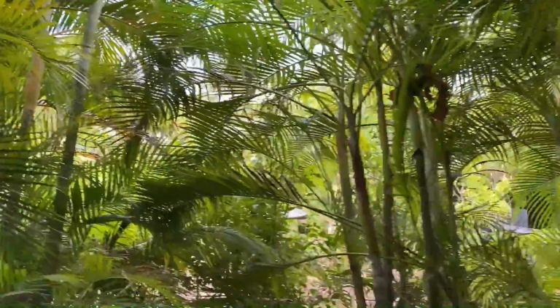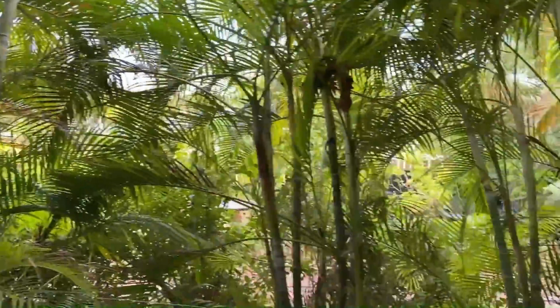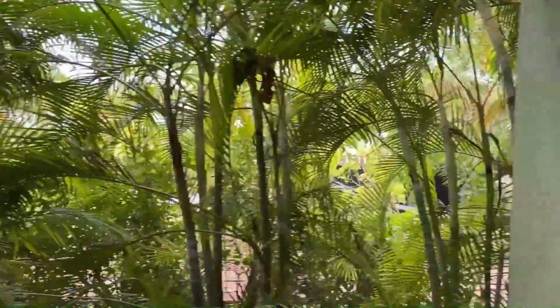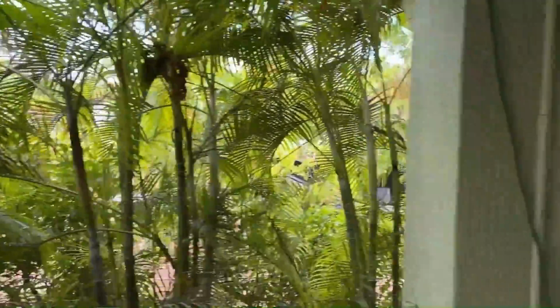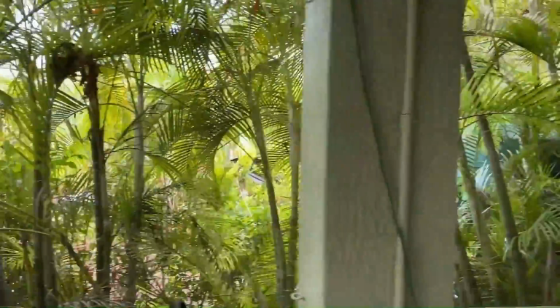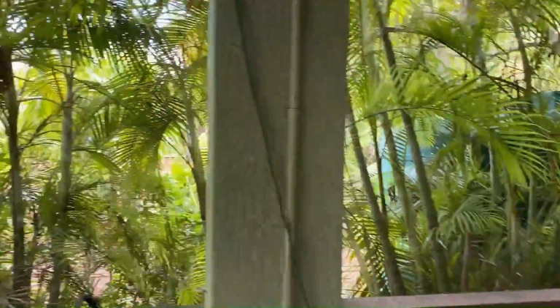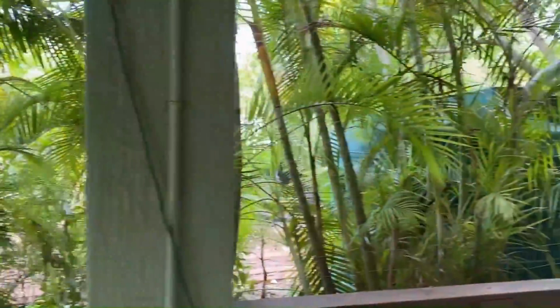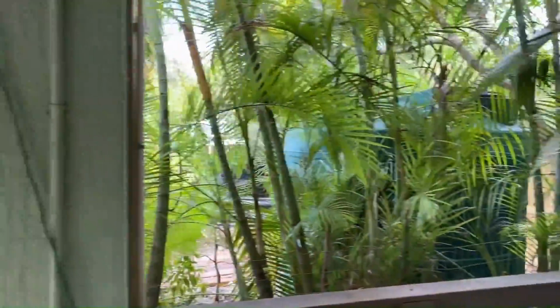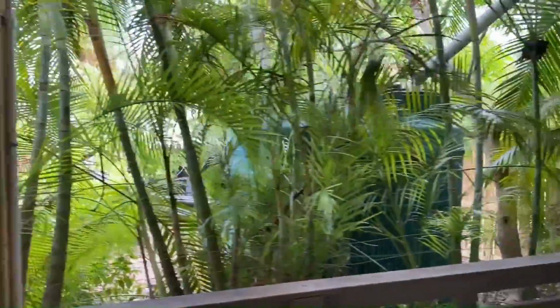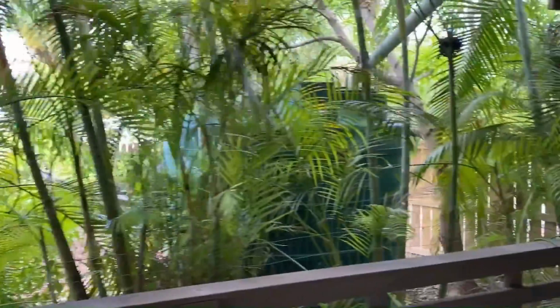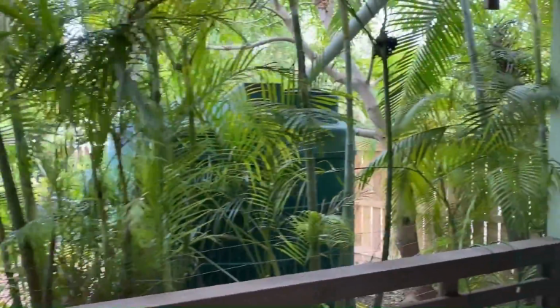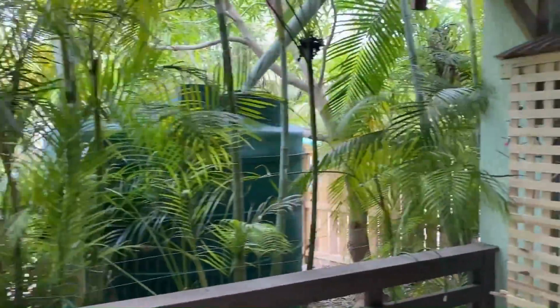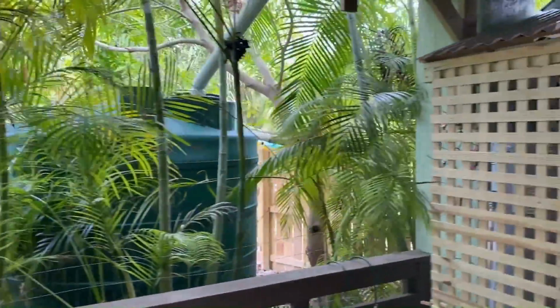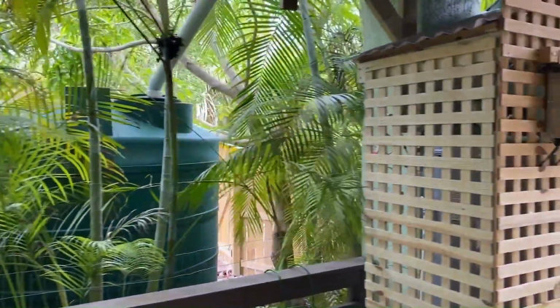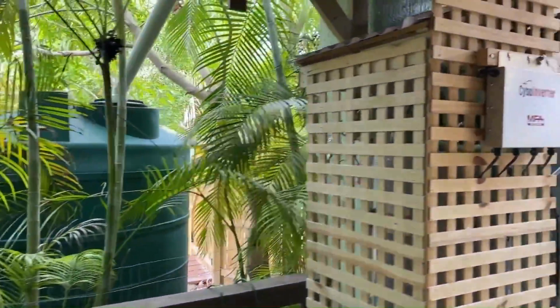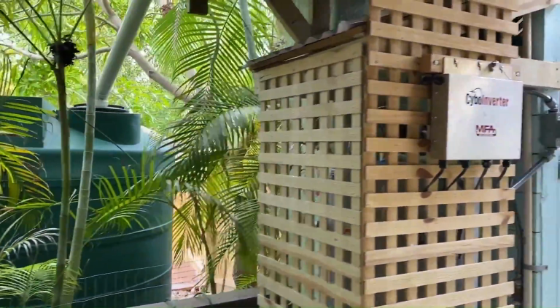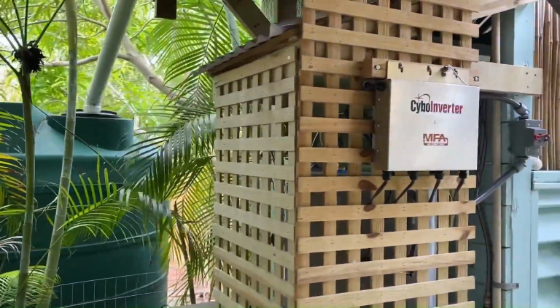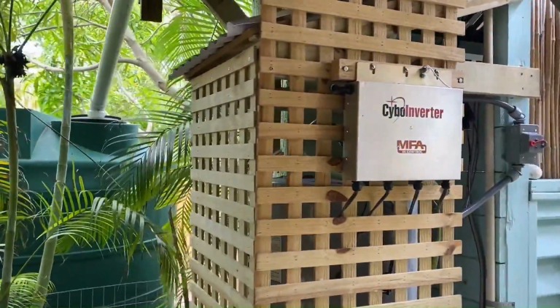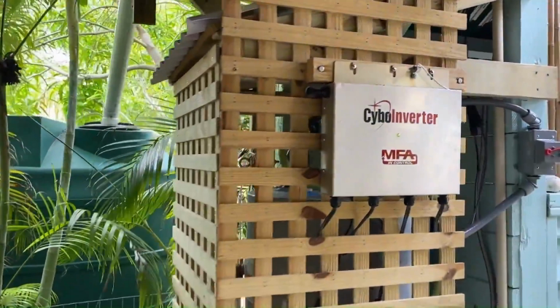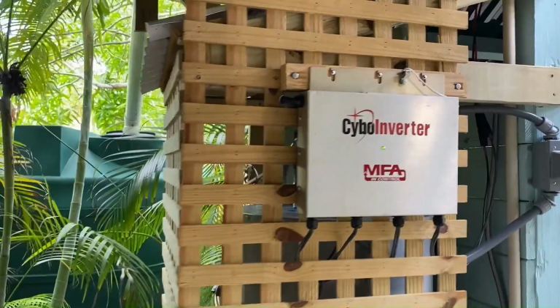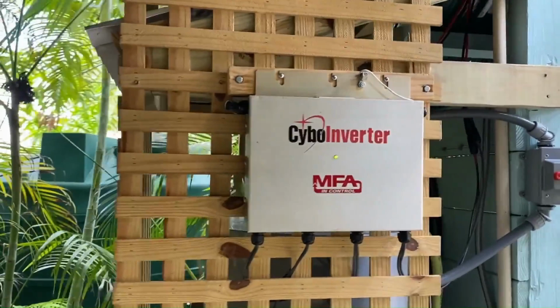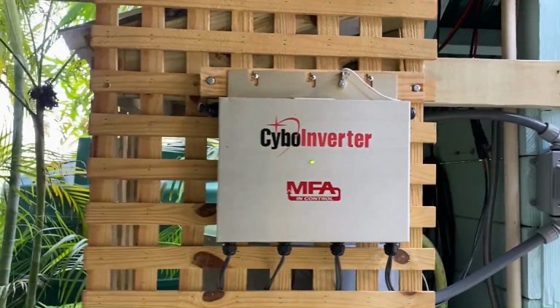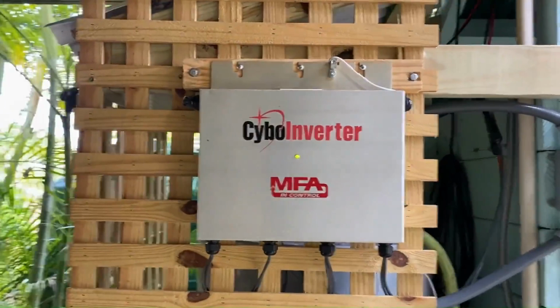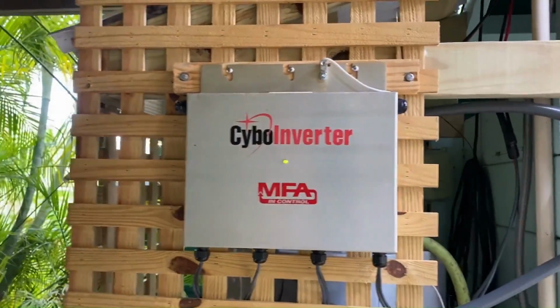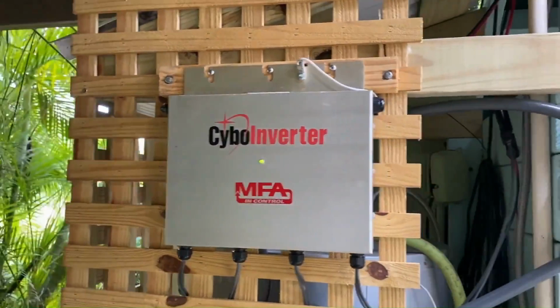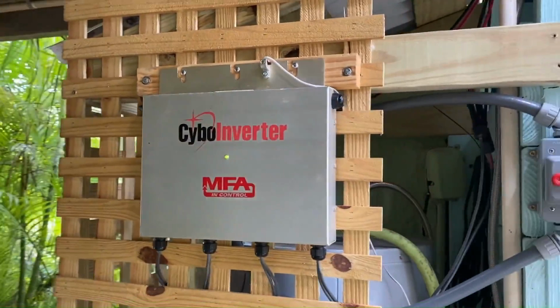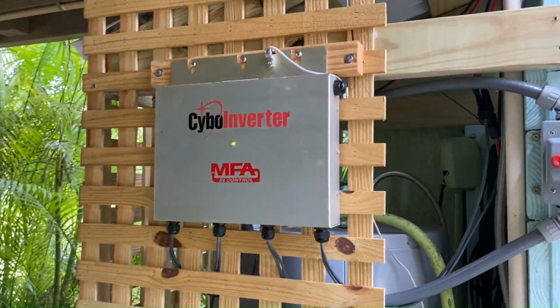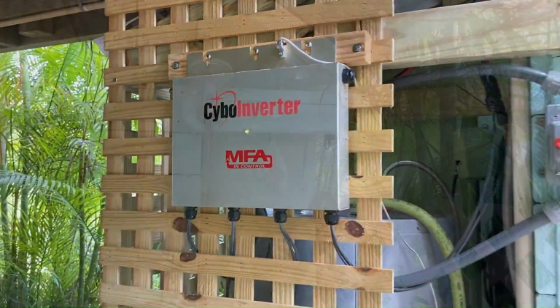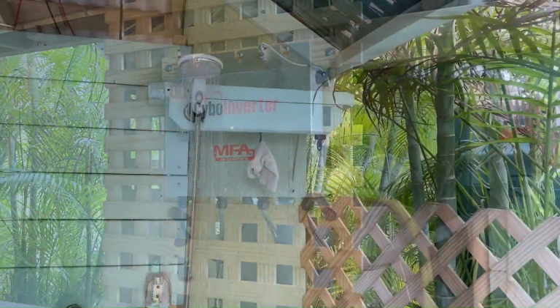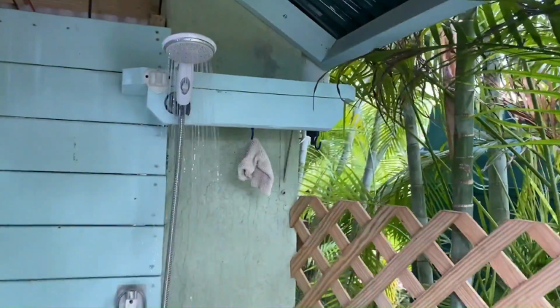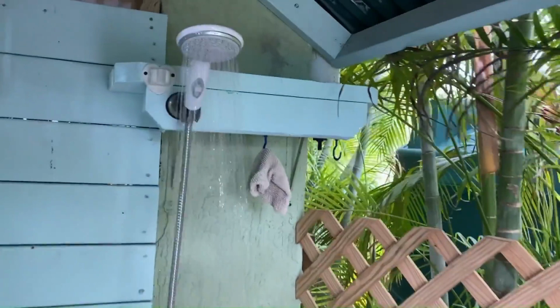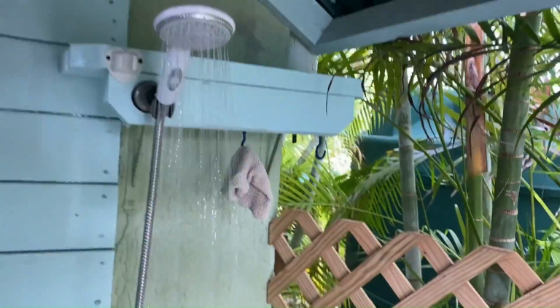We now have two CyboInverter units, including one for our outside hot shower. We choose to live simply and with mindfulness and strive to be at one with nature, working together for our future to be possible.